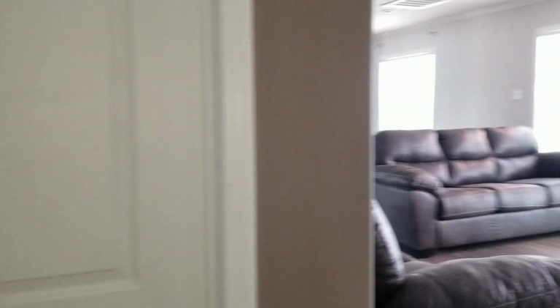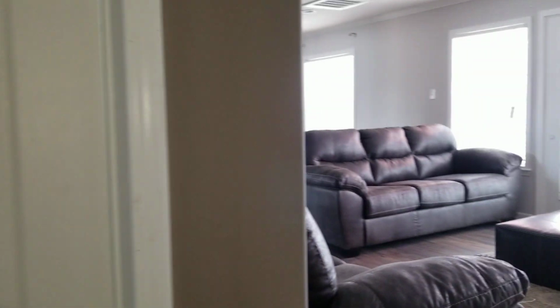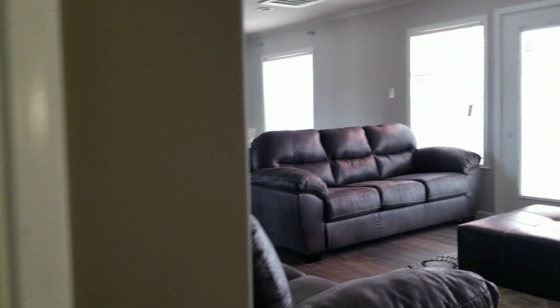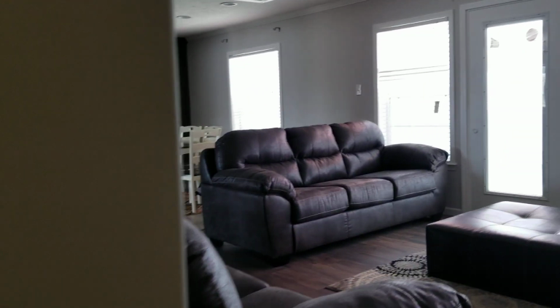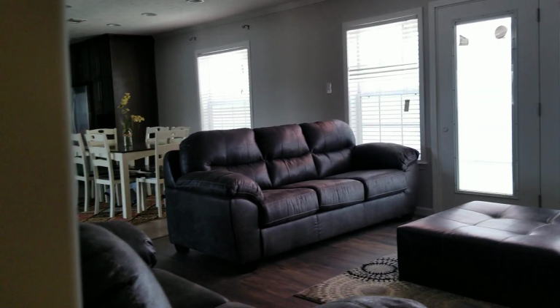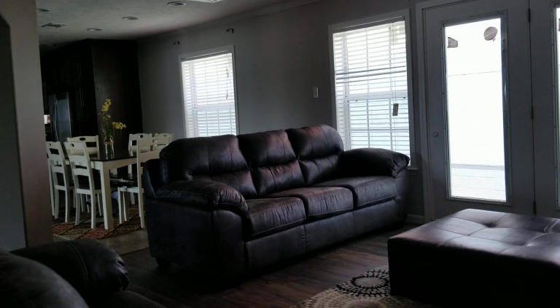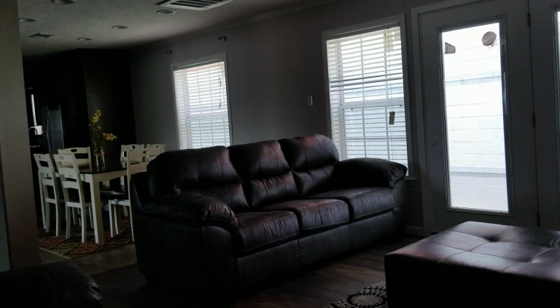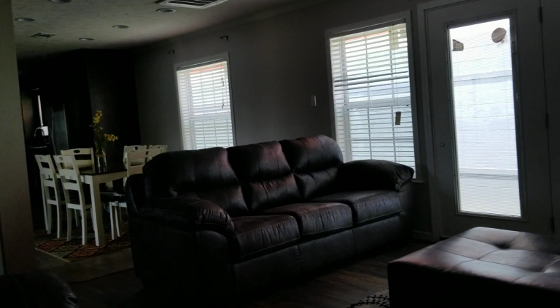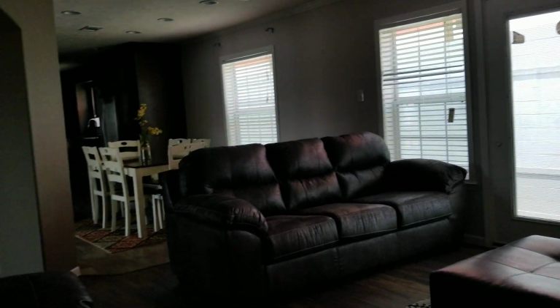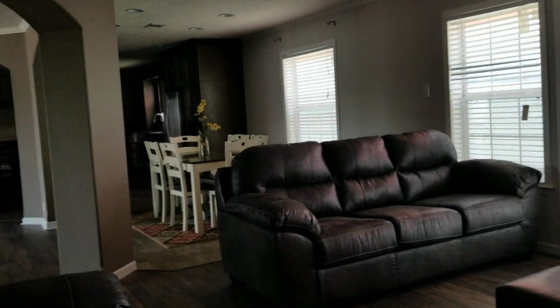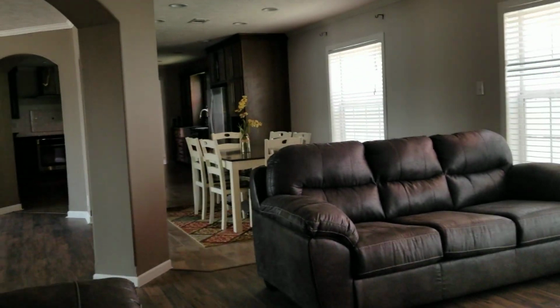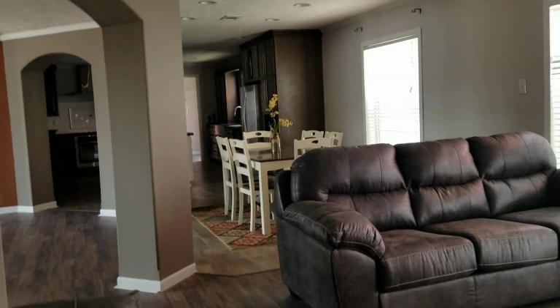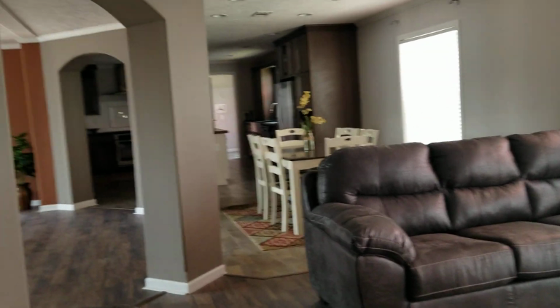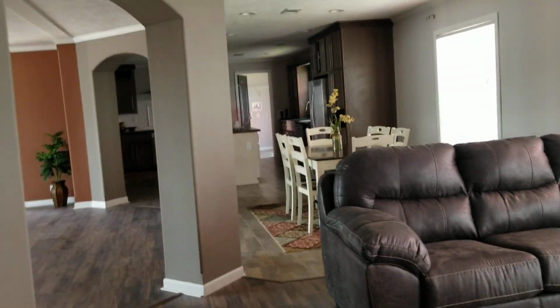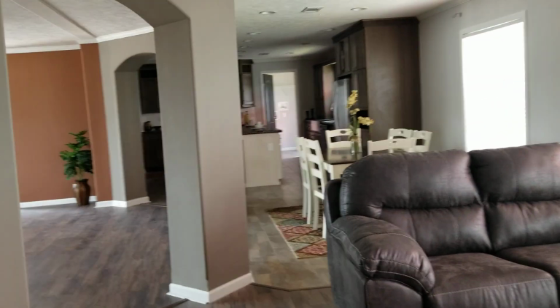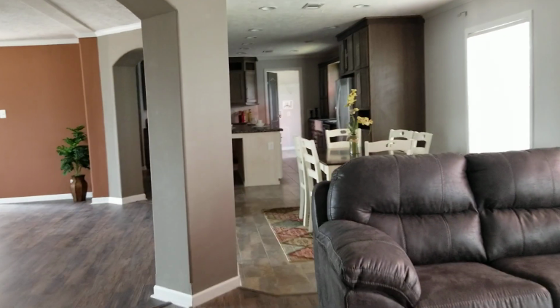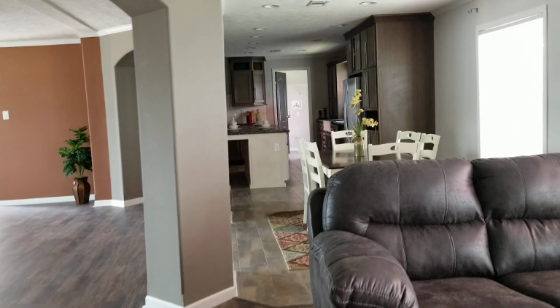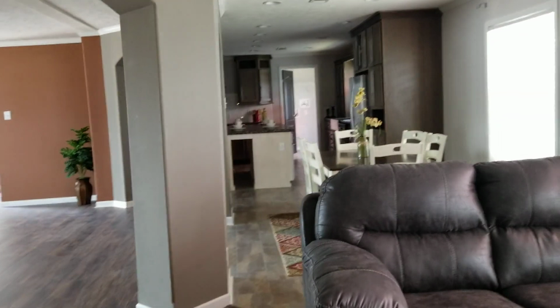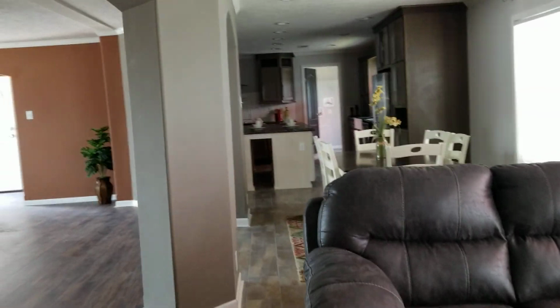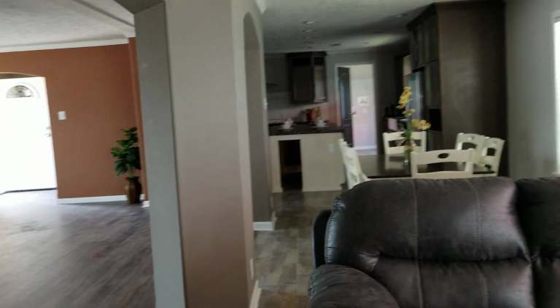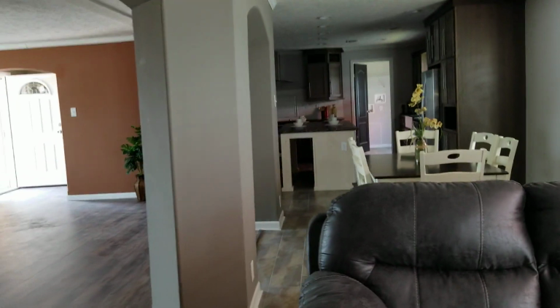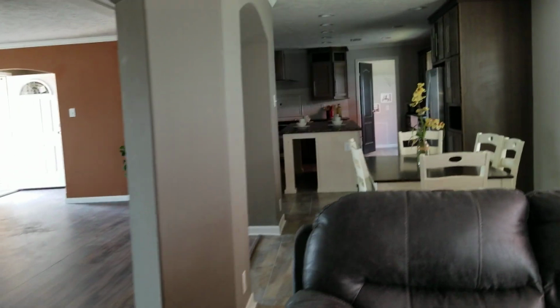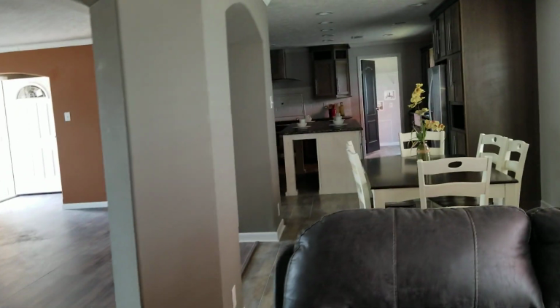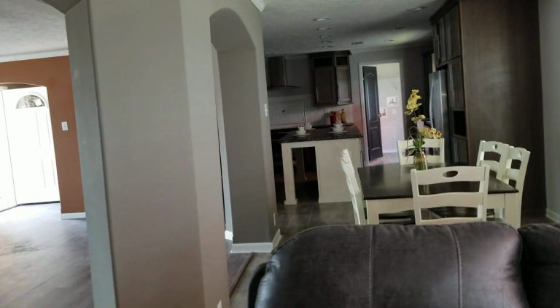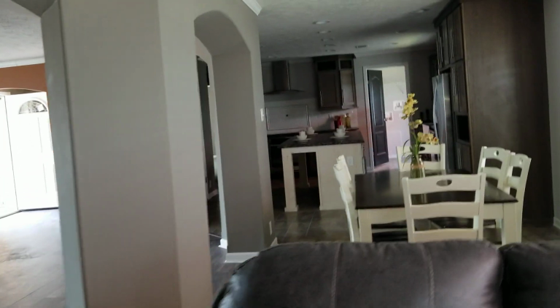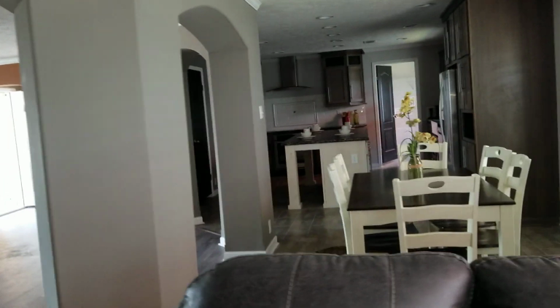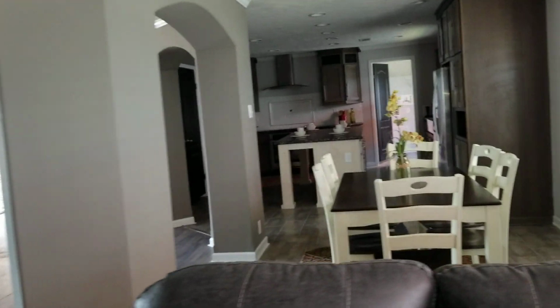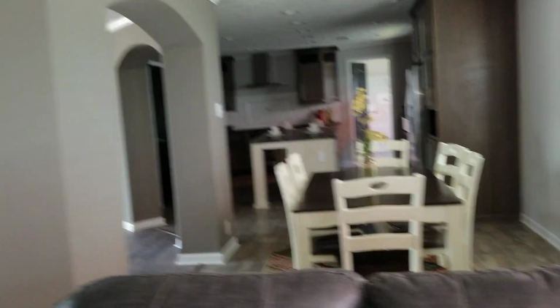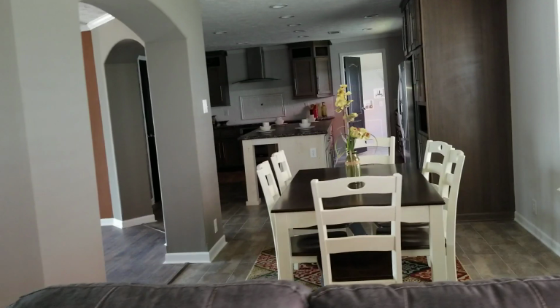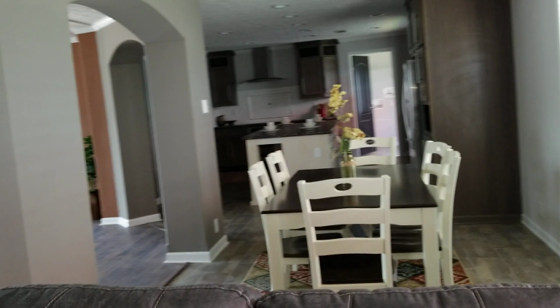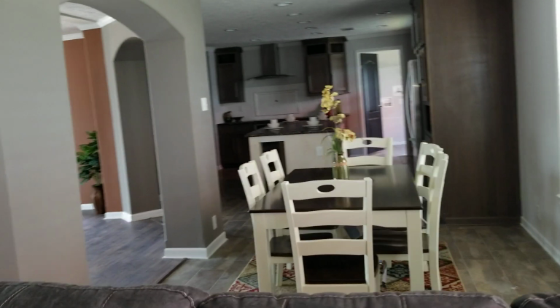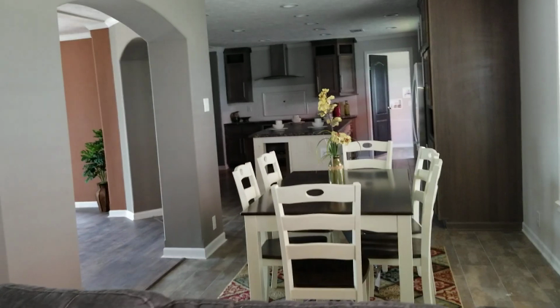Beautiful home, loaded with quality, lots of nice features on this one. And of course, like I said, we're going to close this one out — don't let it clear itself.